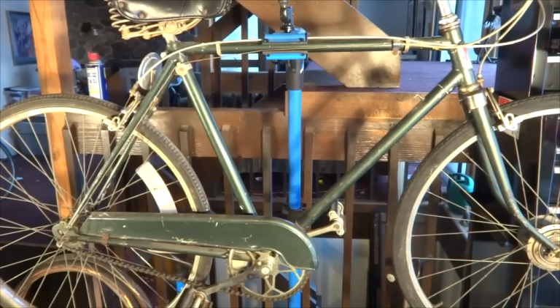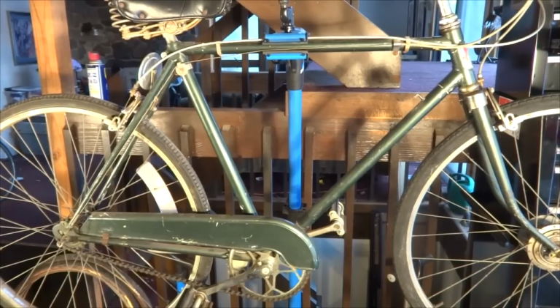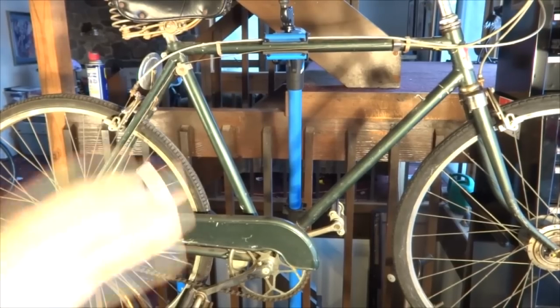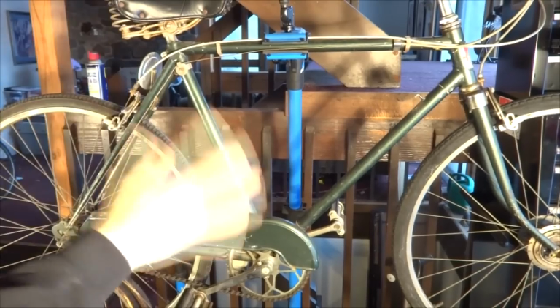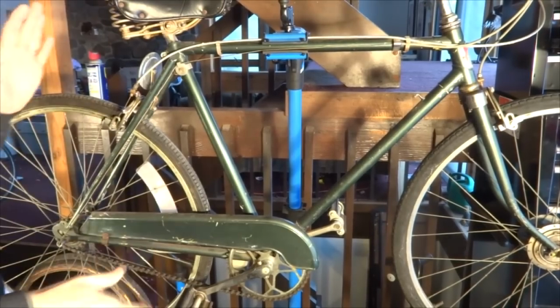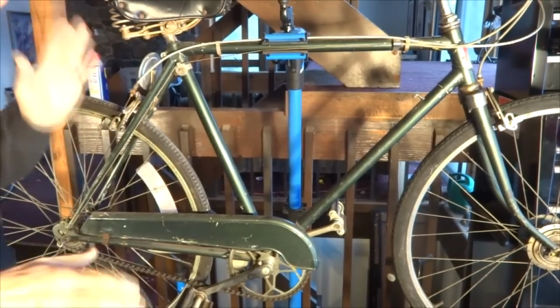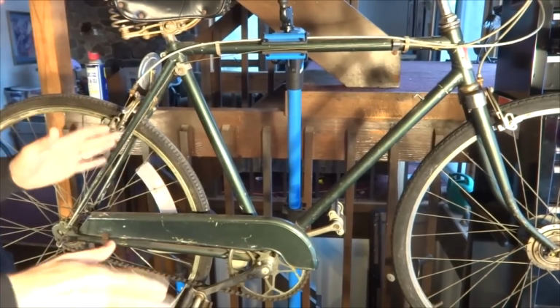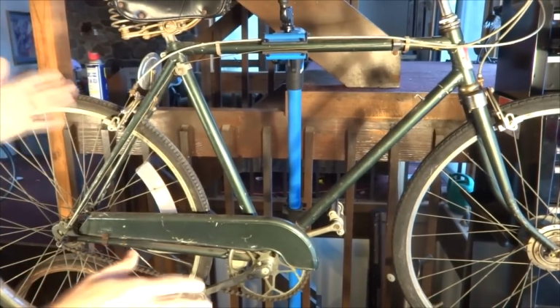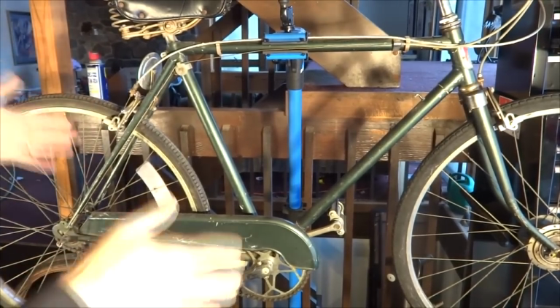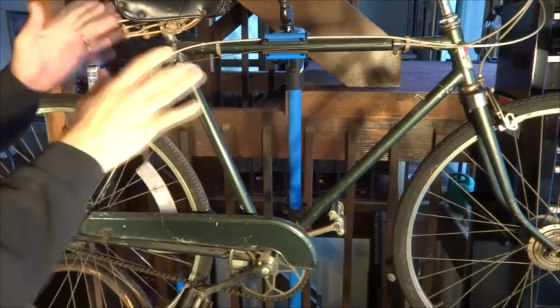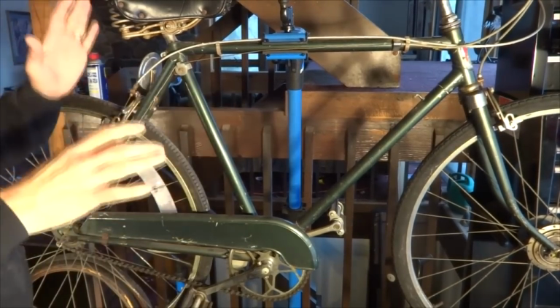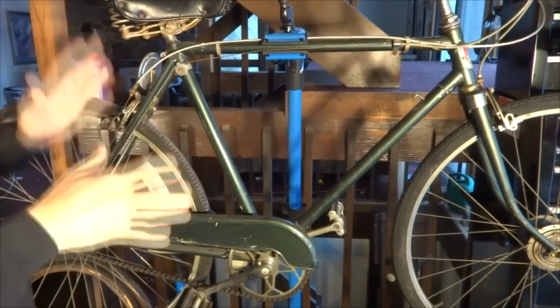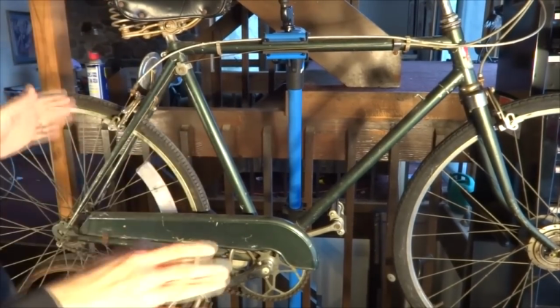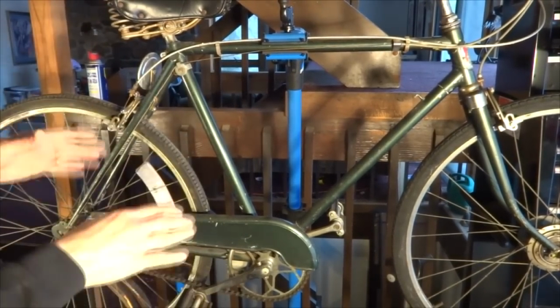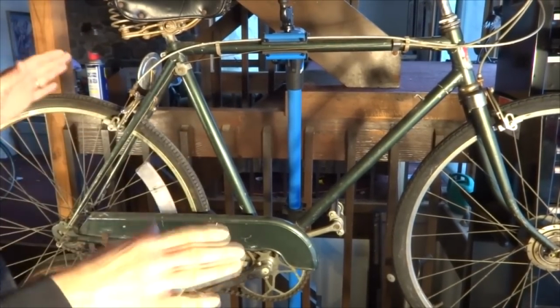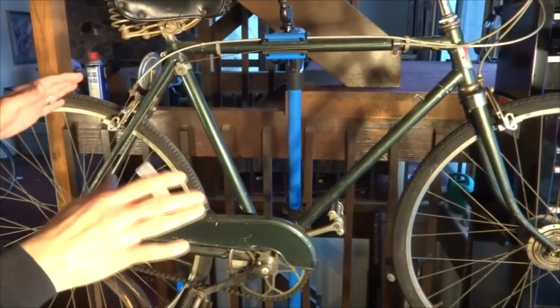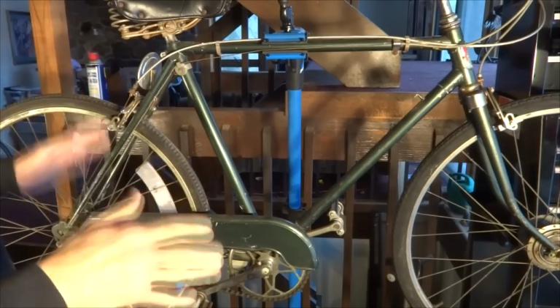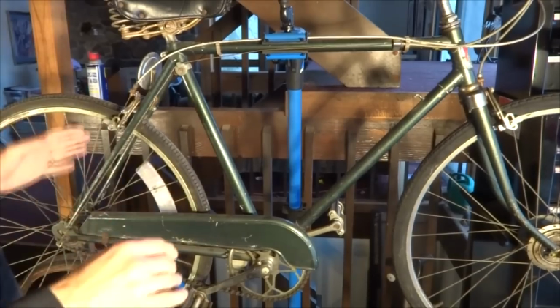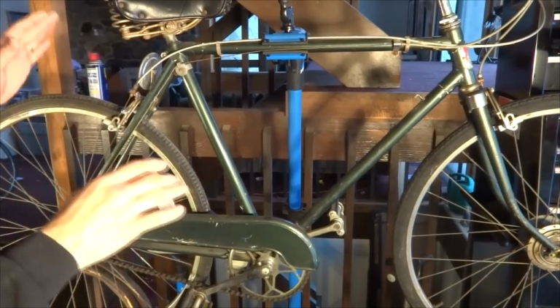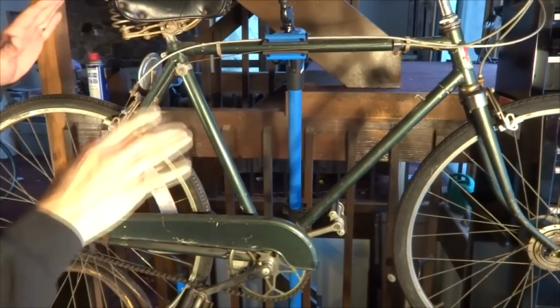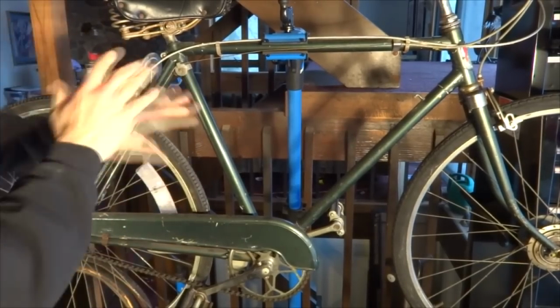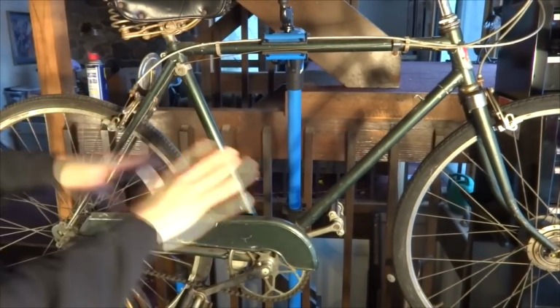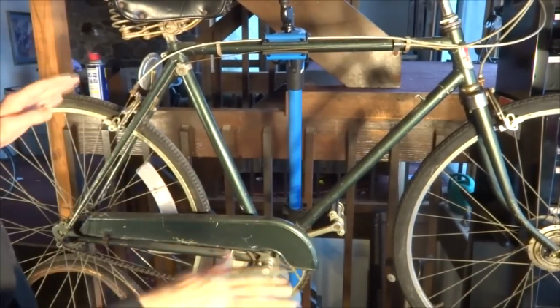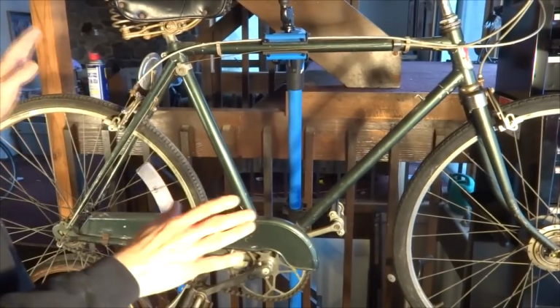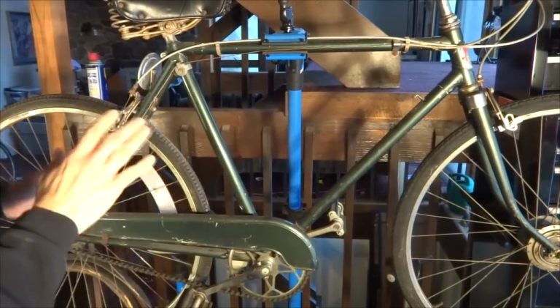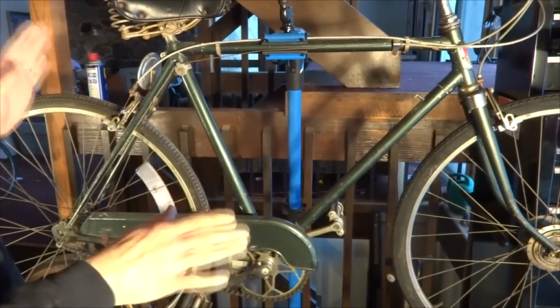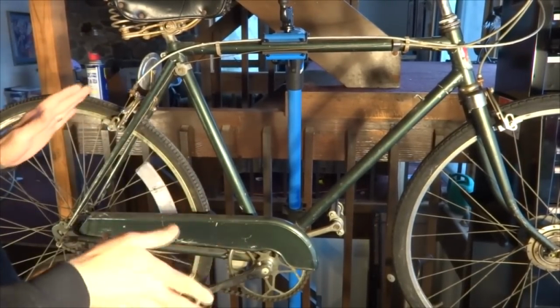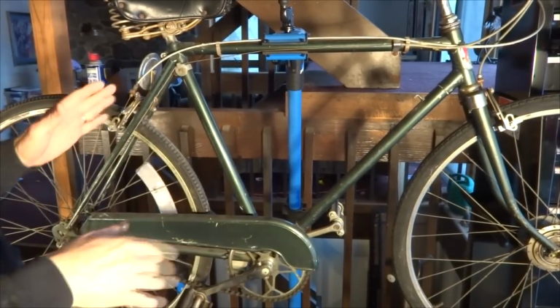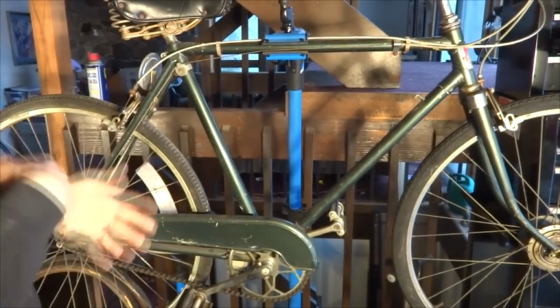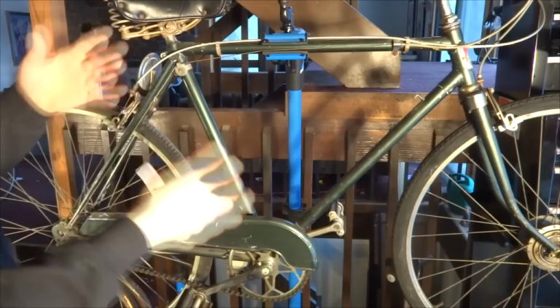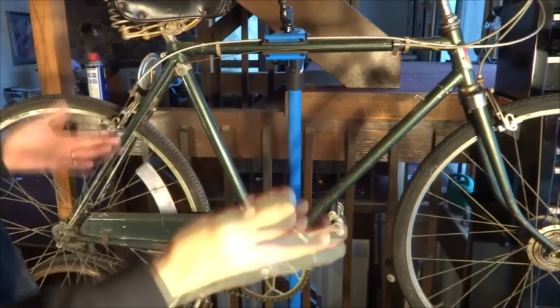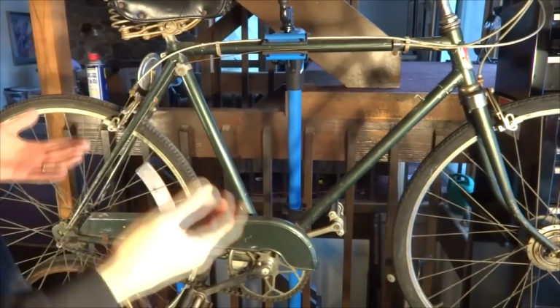Hey viewers, this is my 1954 Indian Scout. I just got it a couple days ago and it was horribly repainted at some point — maybe more than once, I don't know.